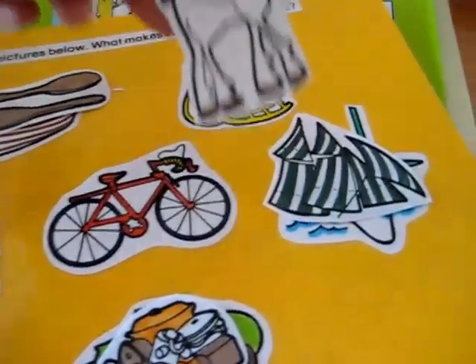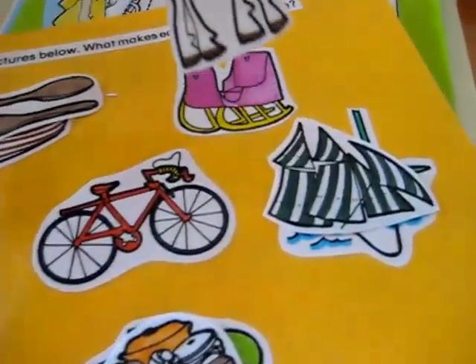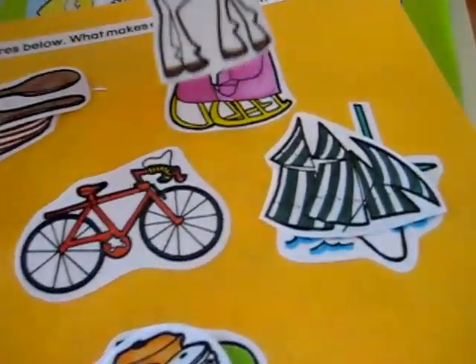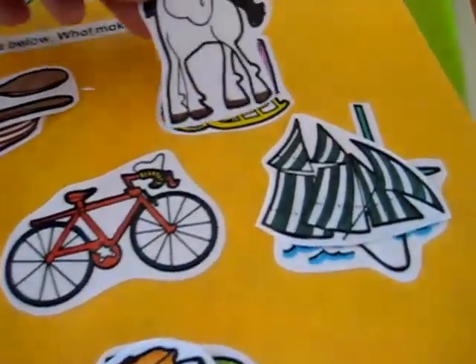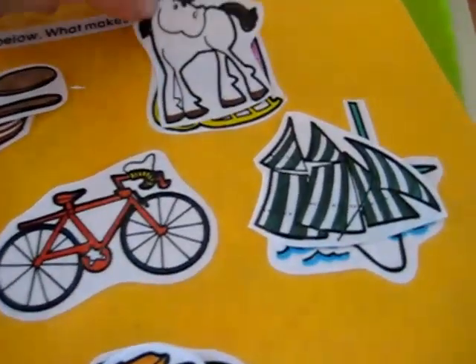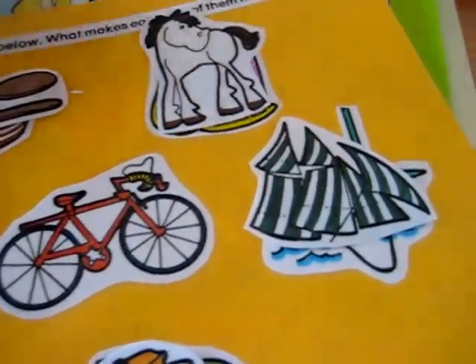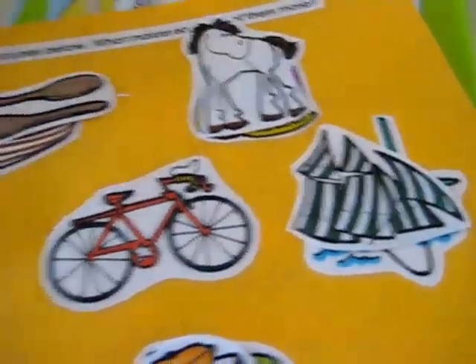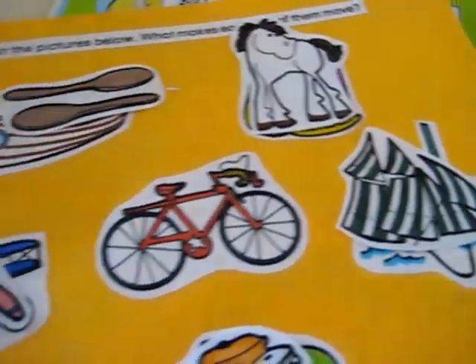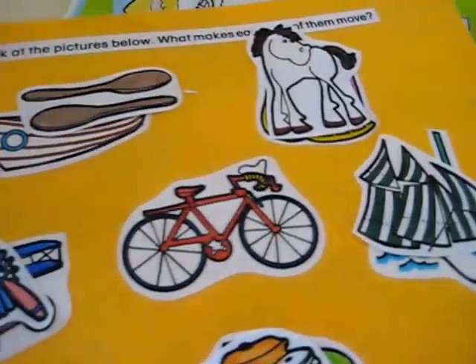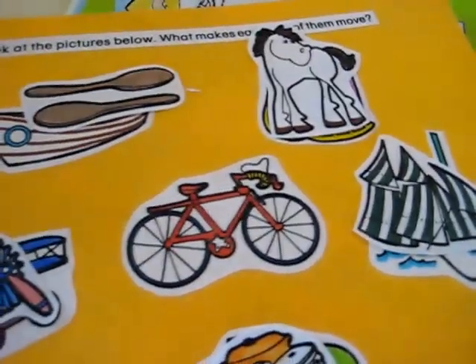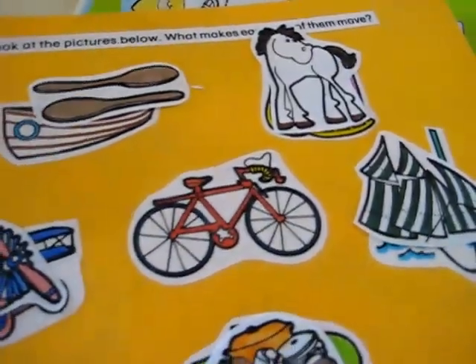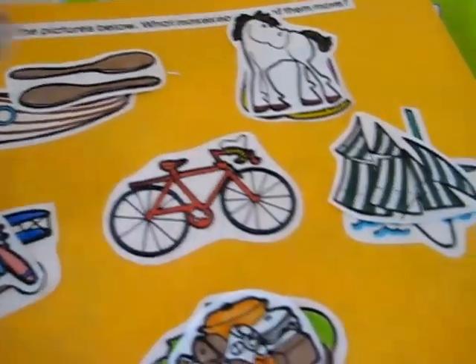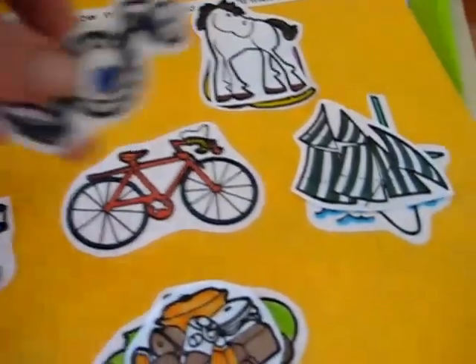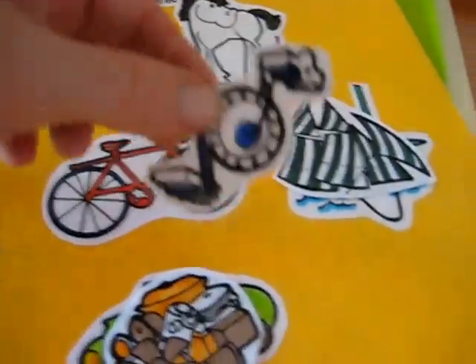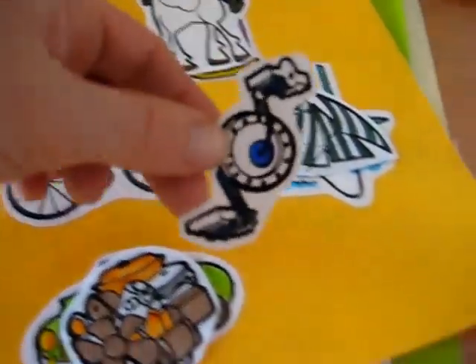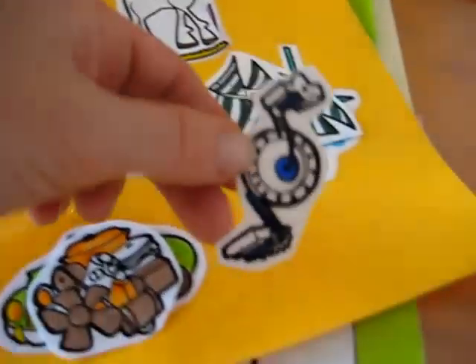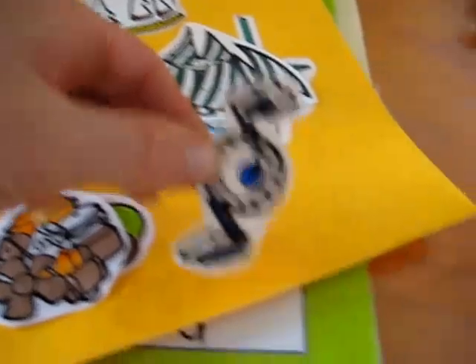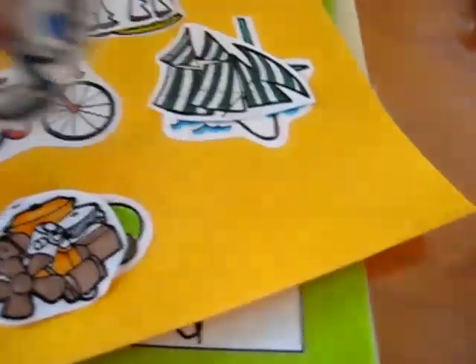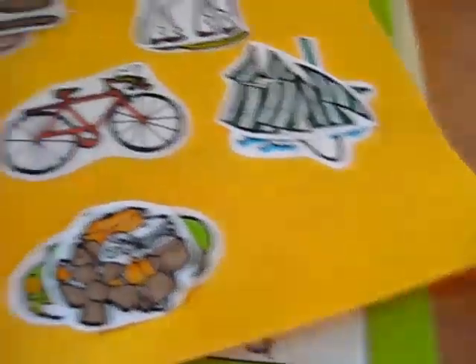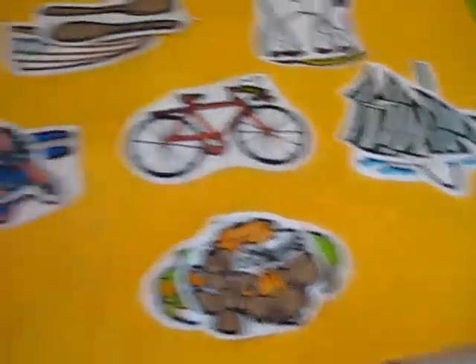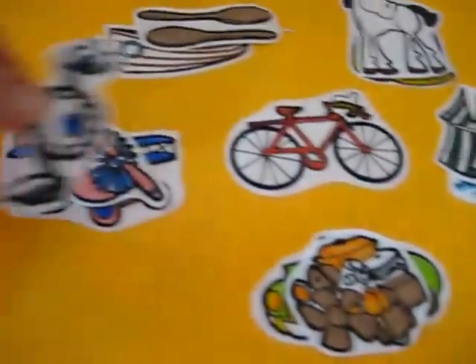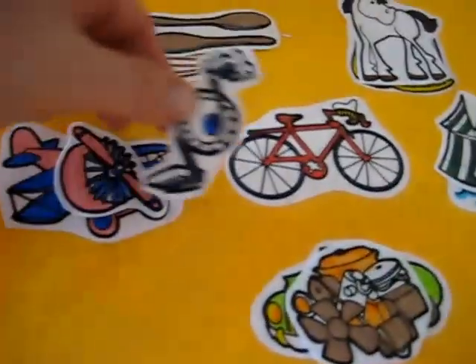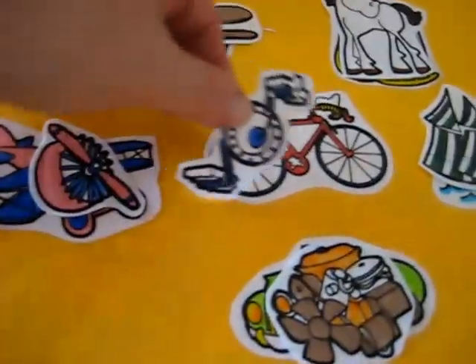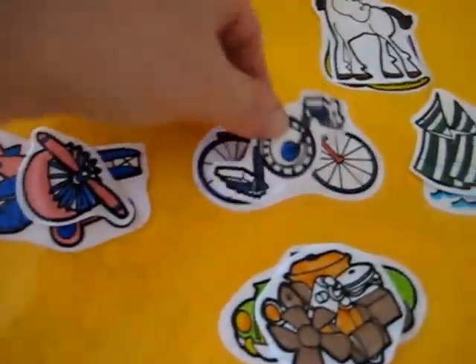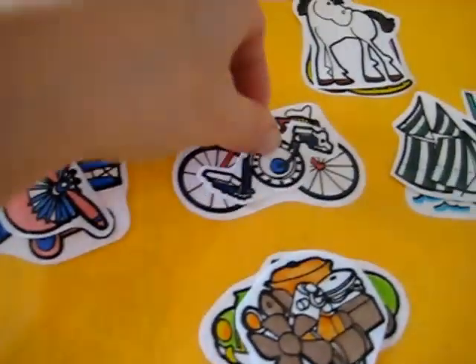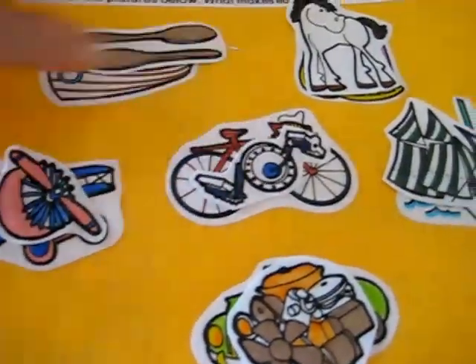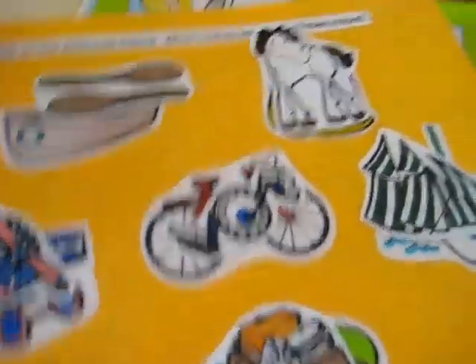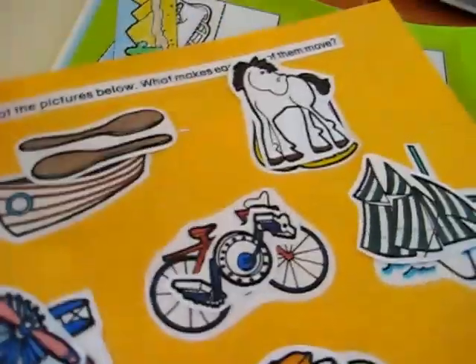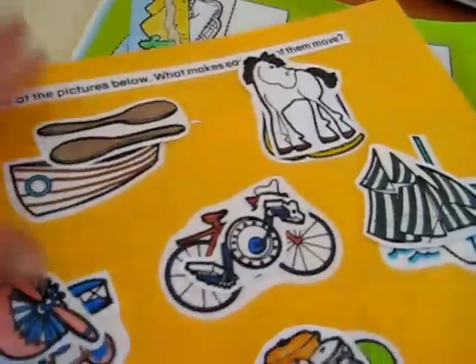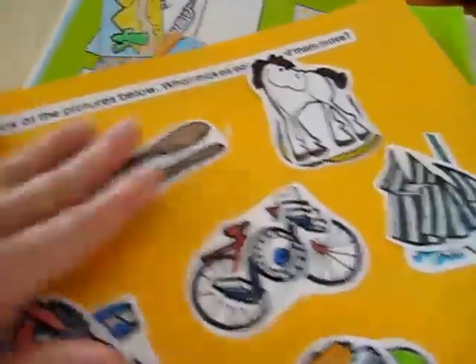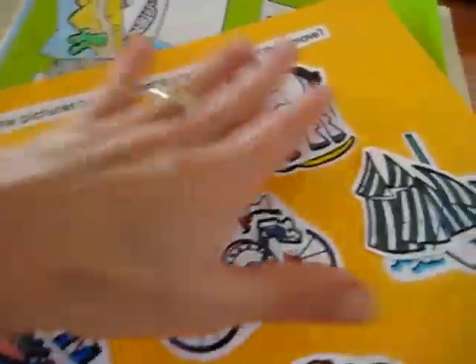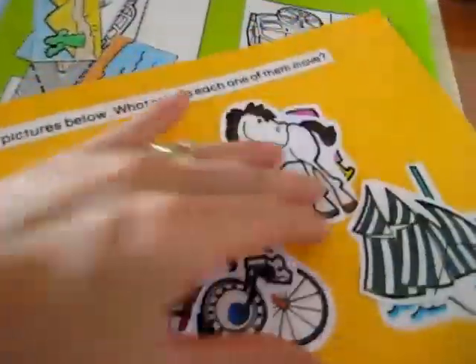The horse pulls the sleigh, and one is for the bicycle. So he plays with this one repeatedly.